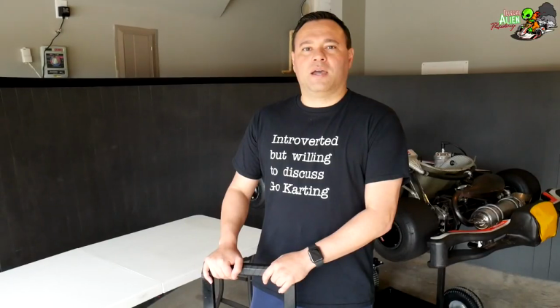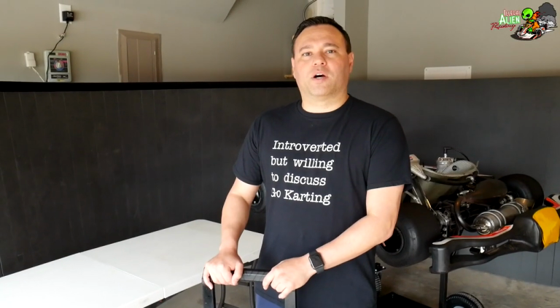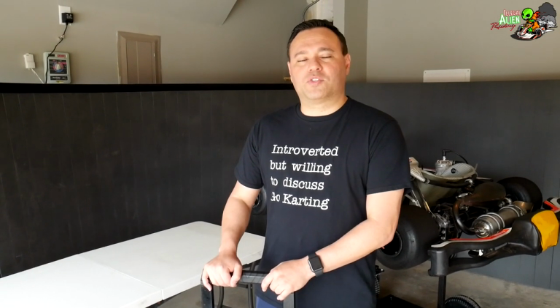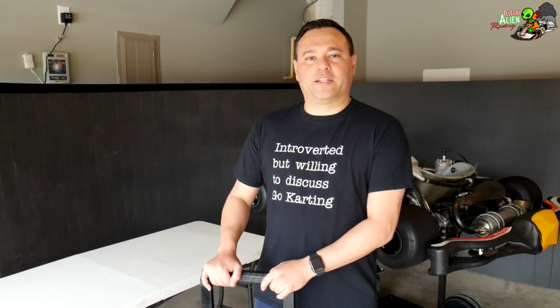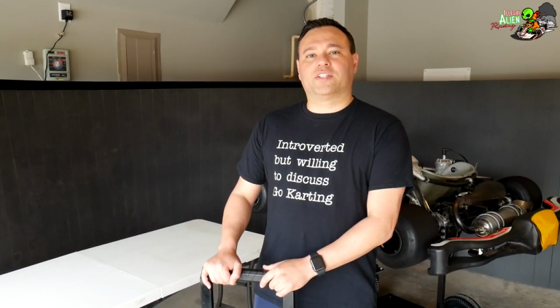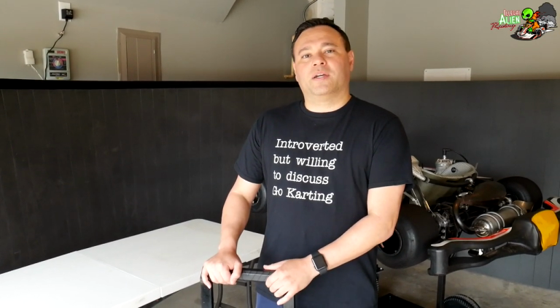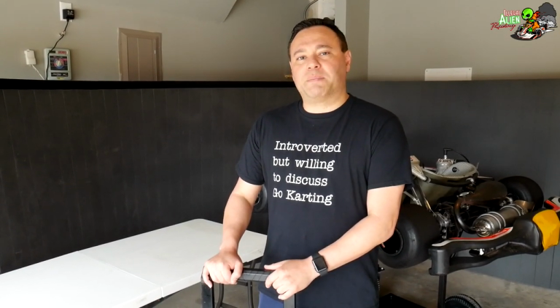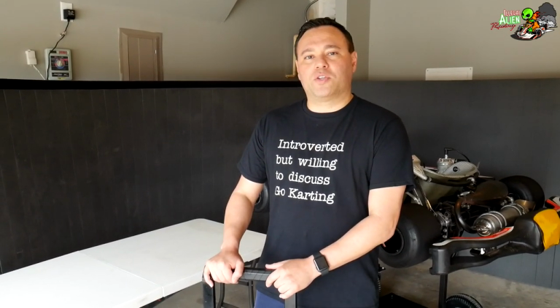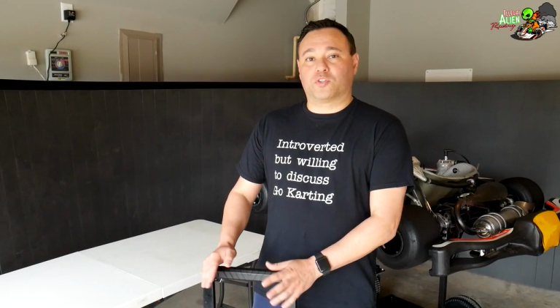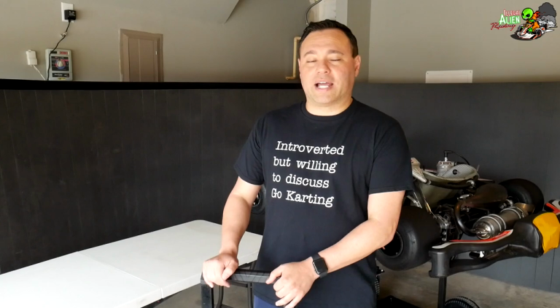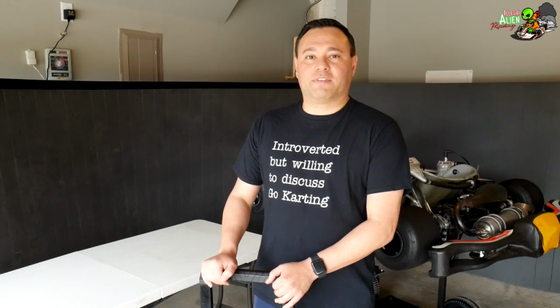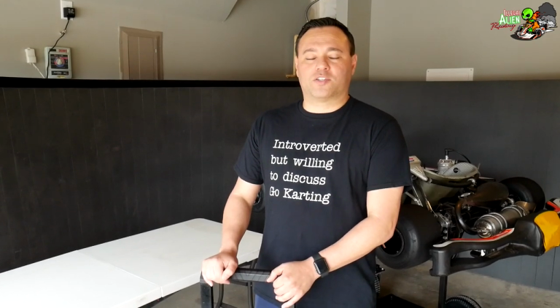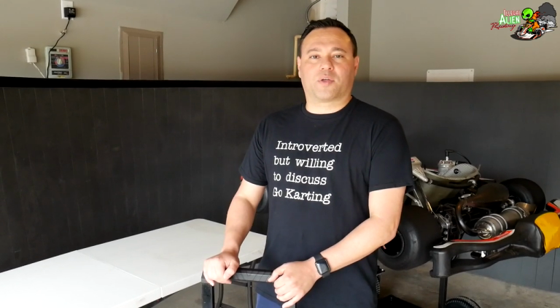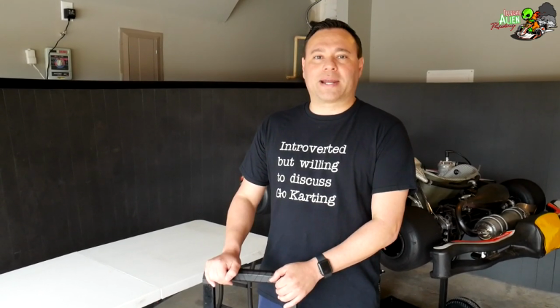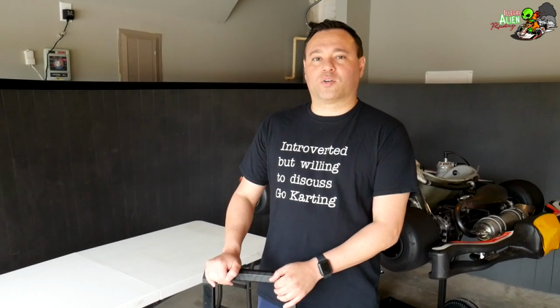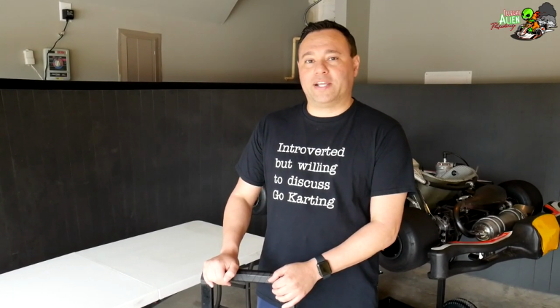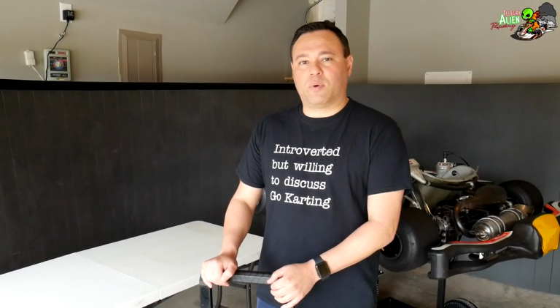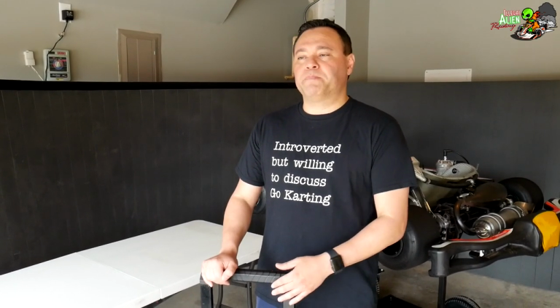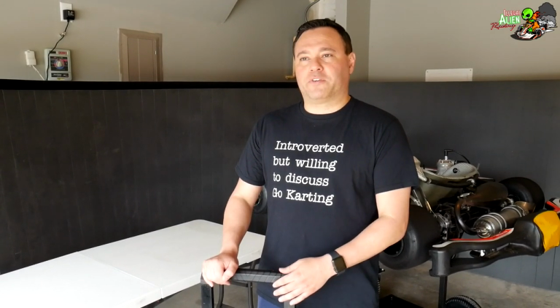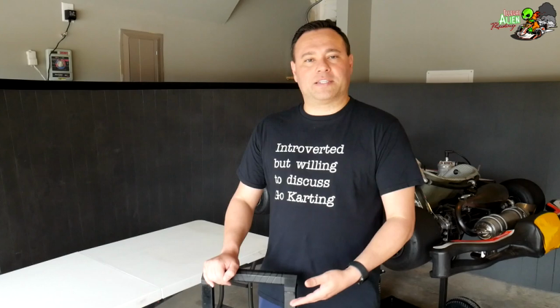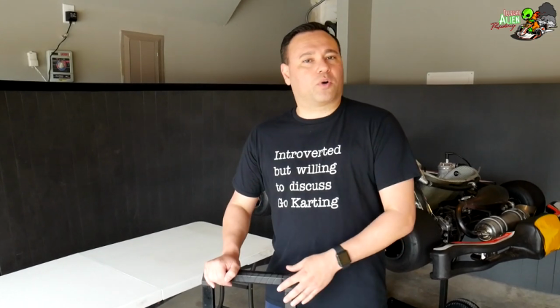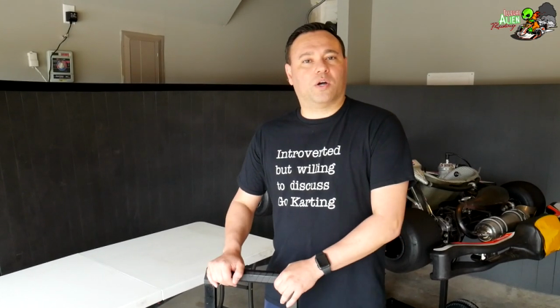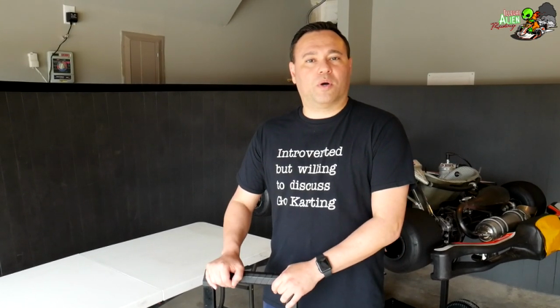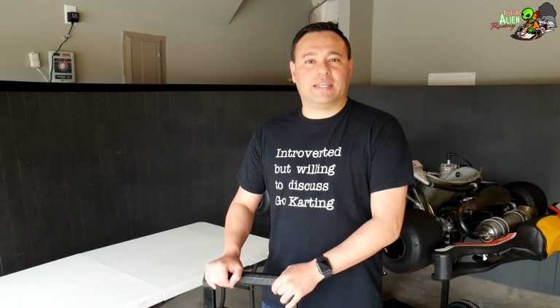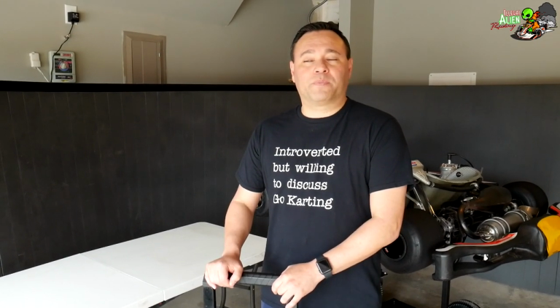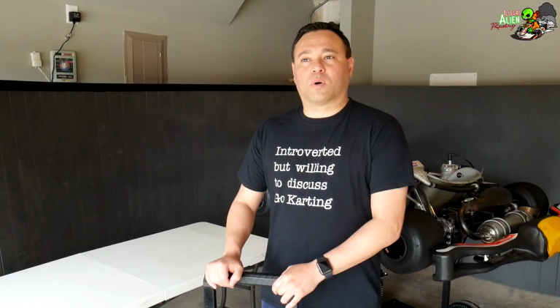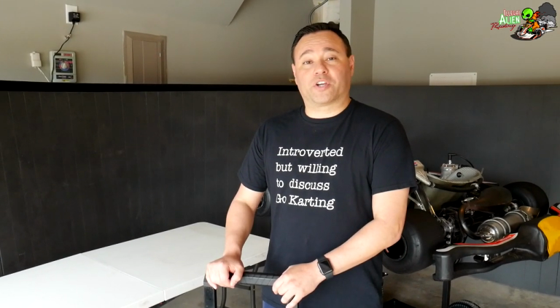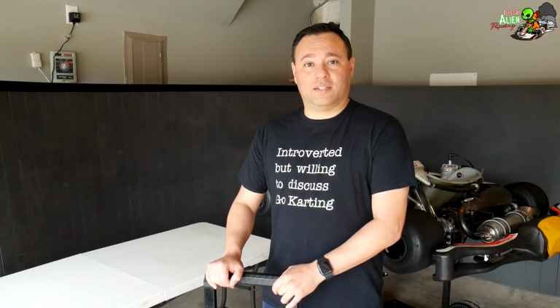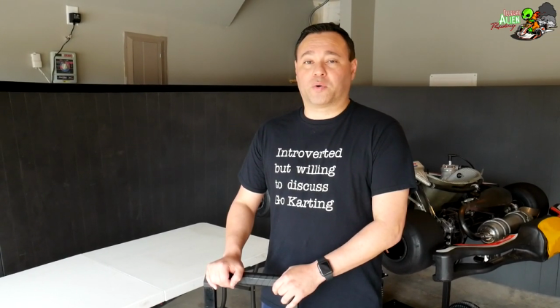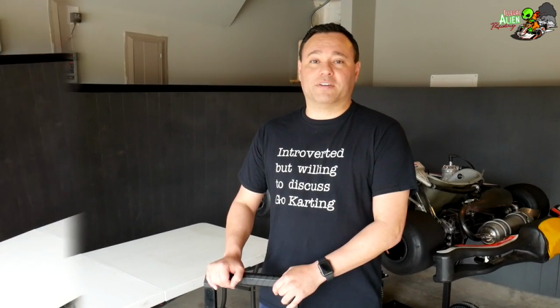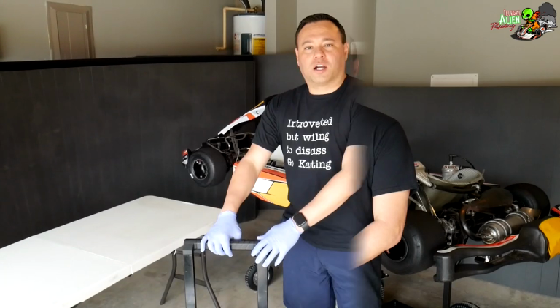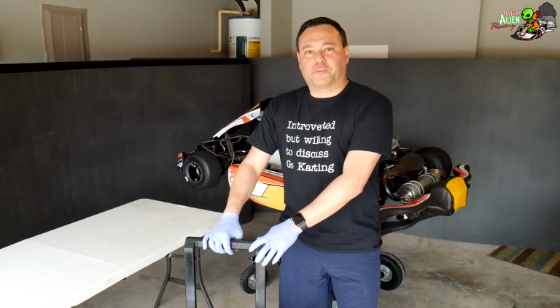Hey everyone, welcome to Legal Alien Racing. Today I'm going to show you the tools that I take to the track, whether I'm practicing or racing, so that if you're going to get into the sport you know what you may need.